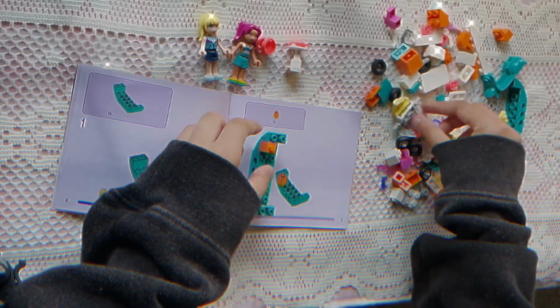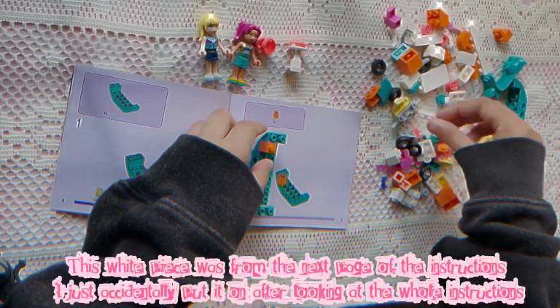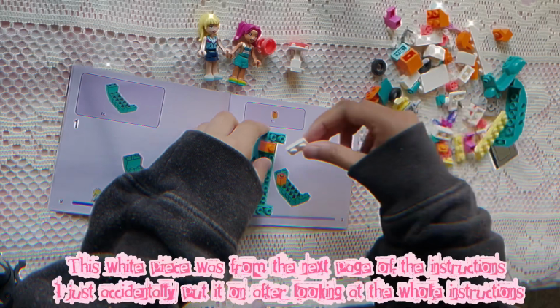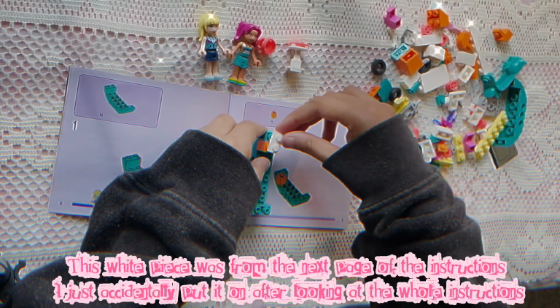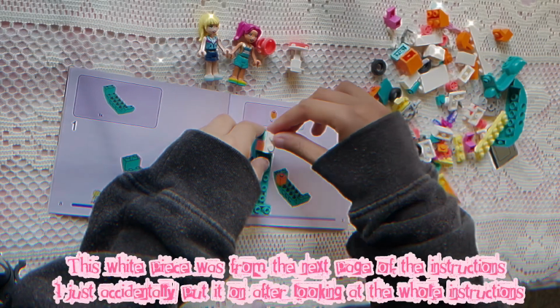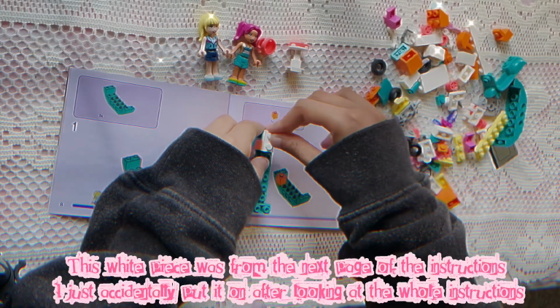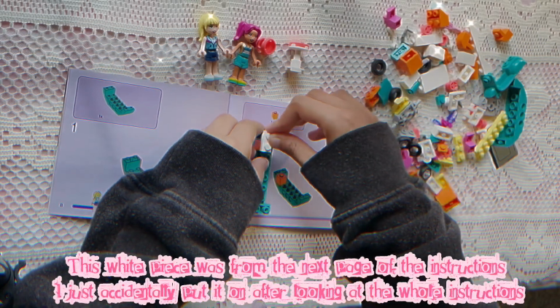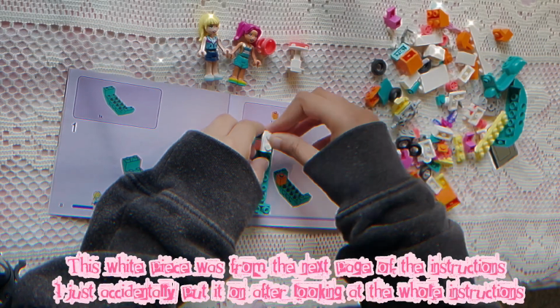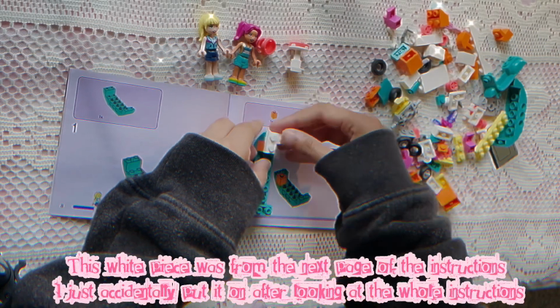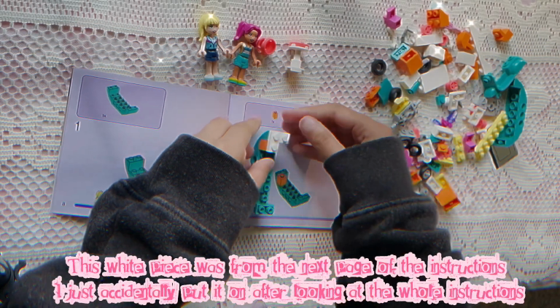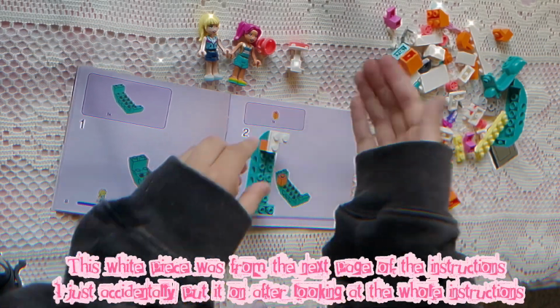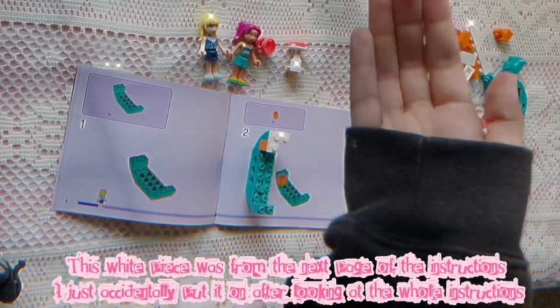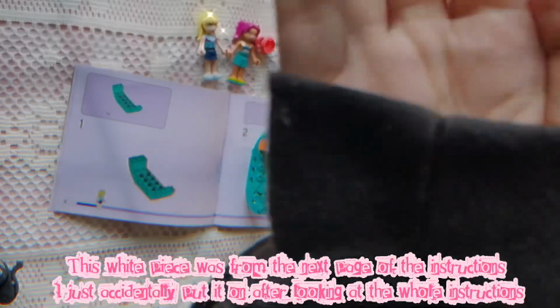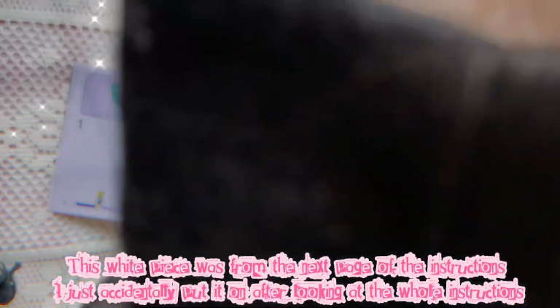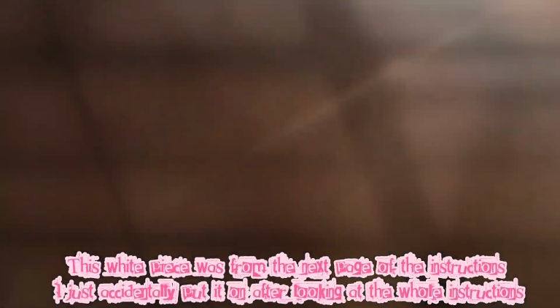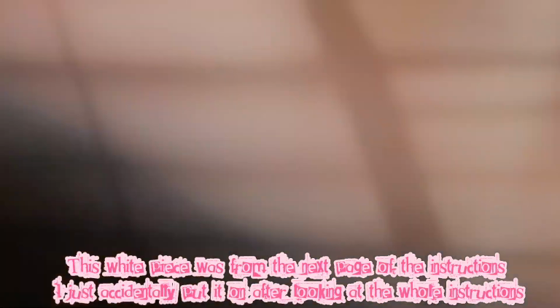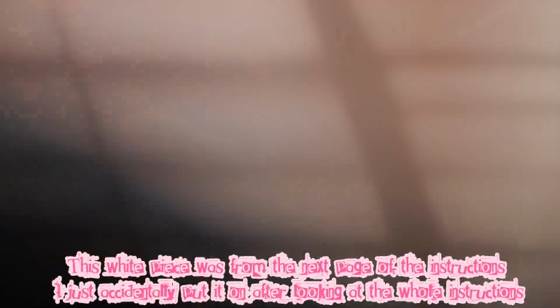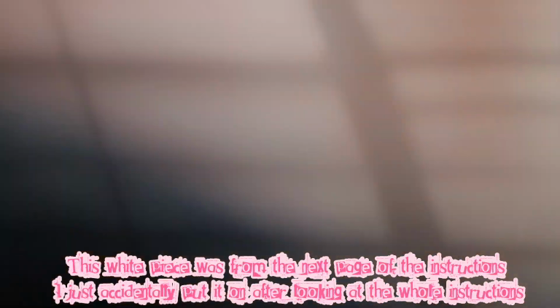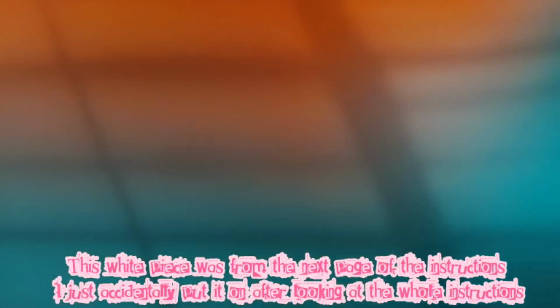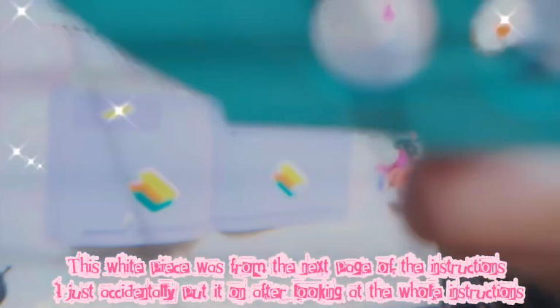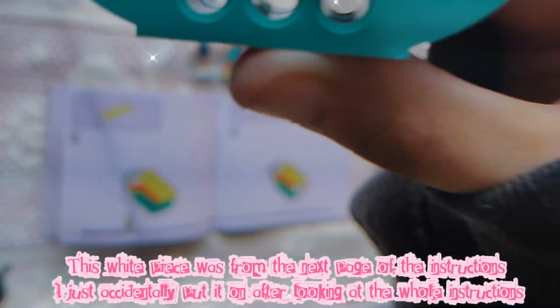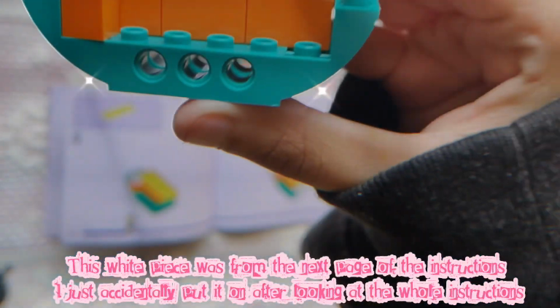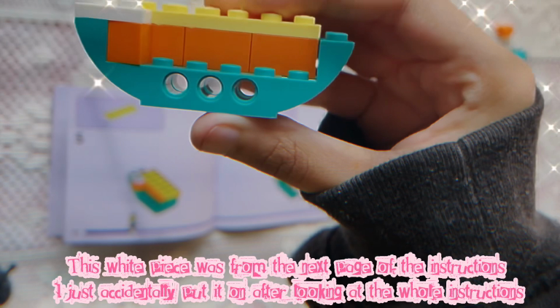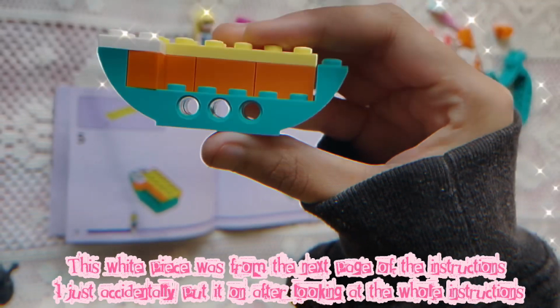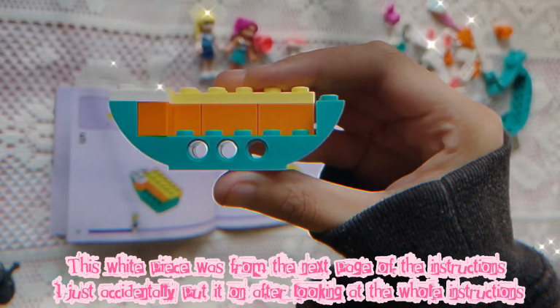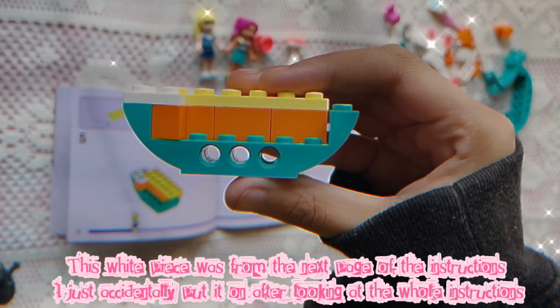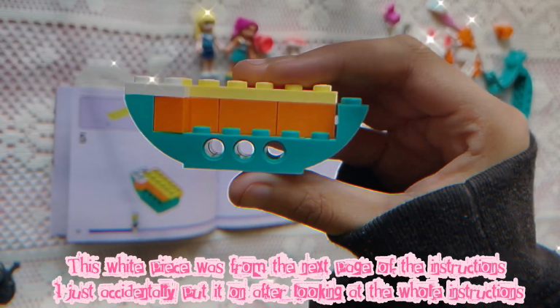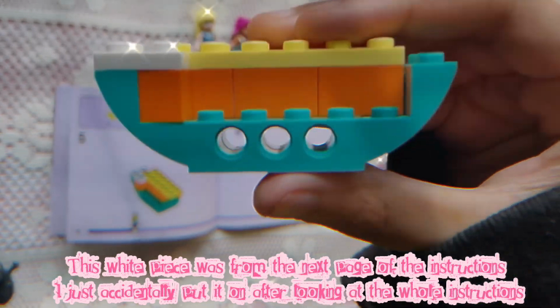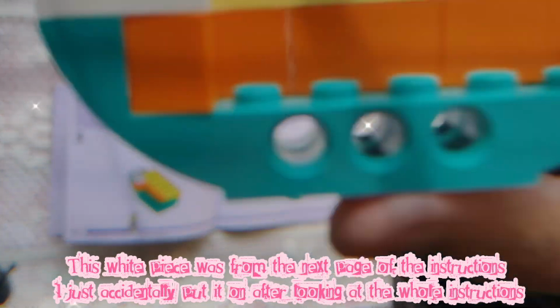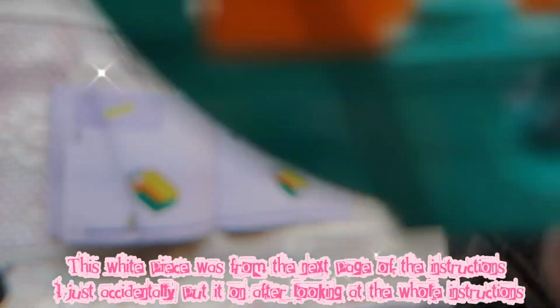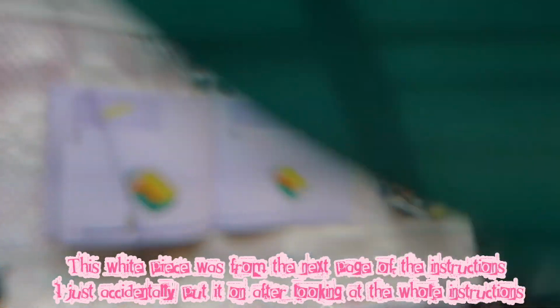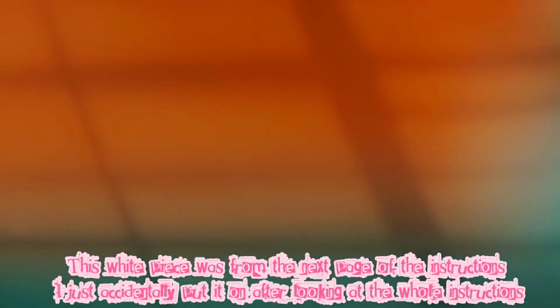This white piece was from the next page of the instructions! I just accidentally put it on after looking at the whole instructions!